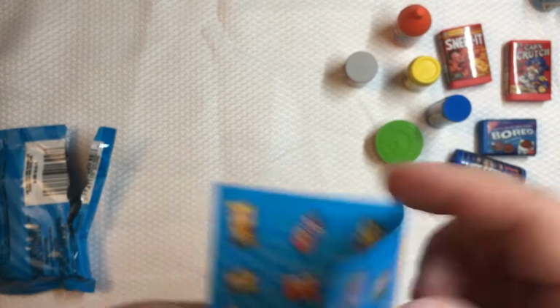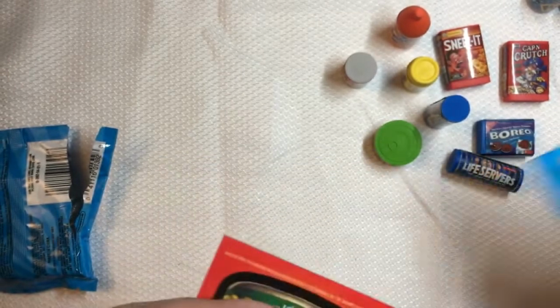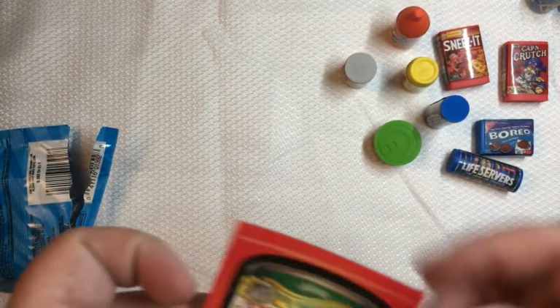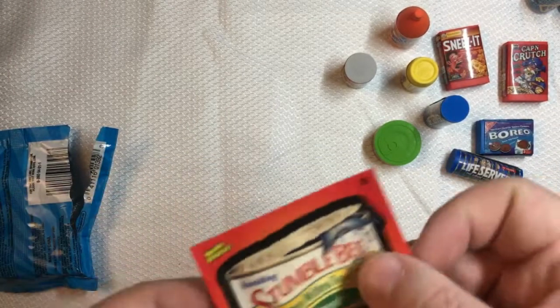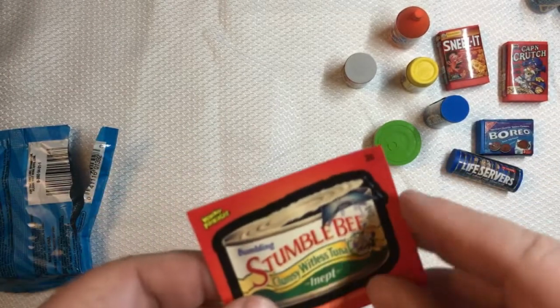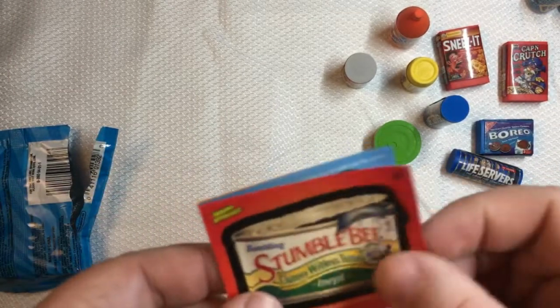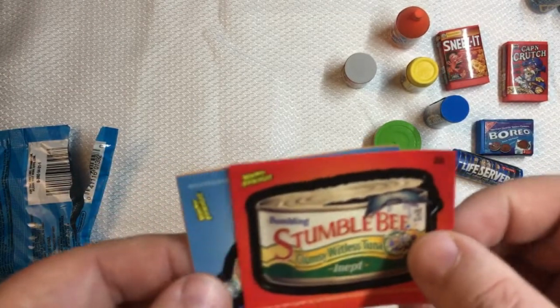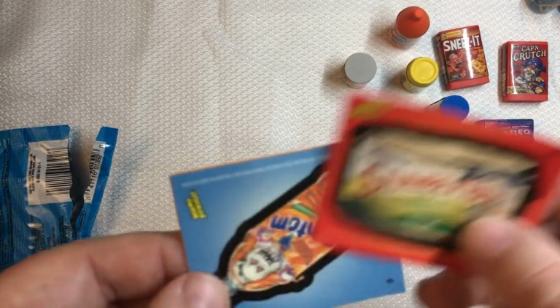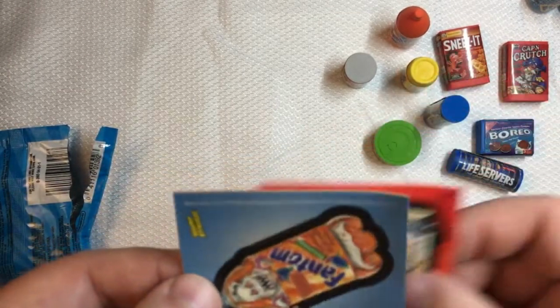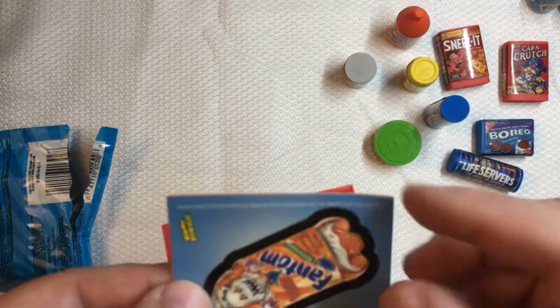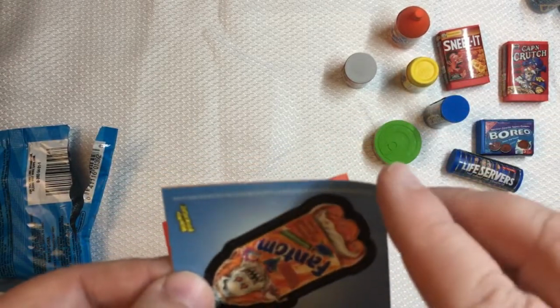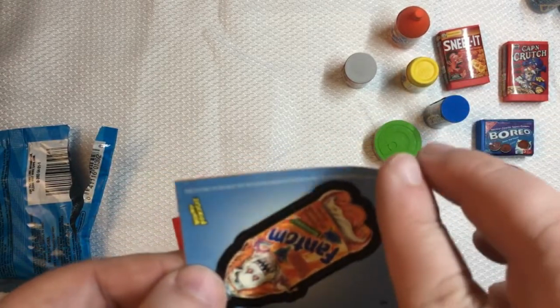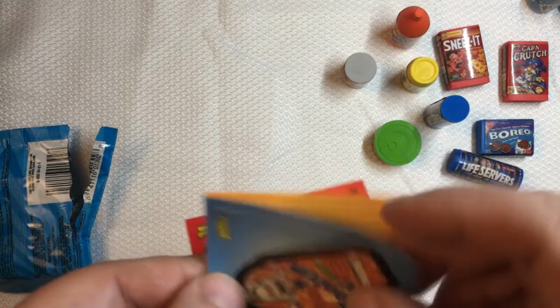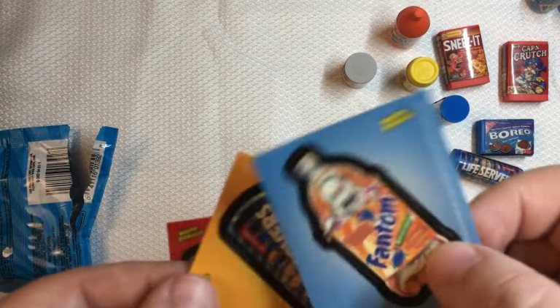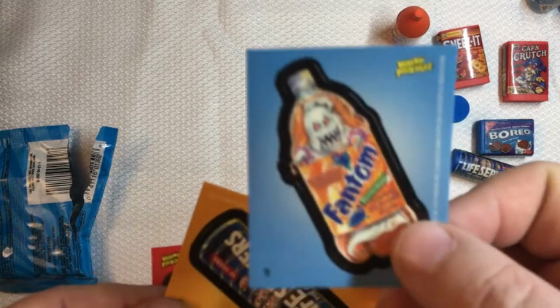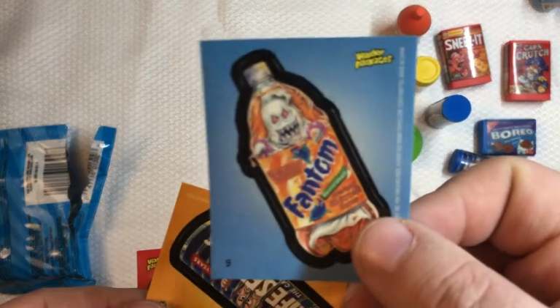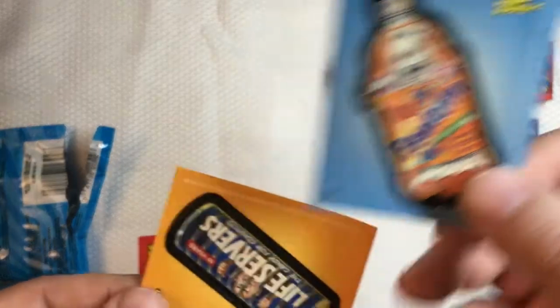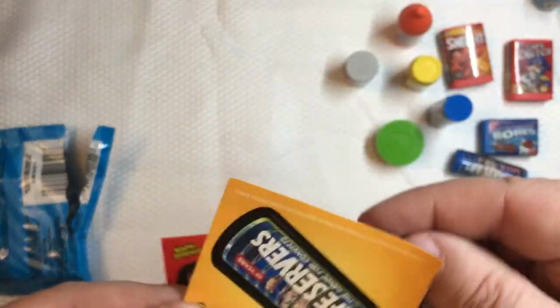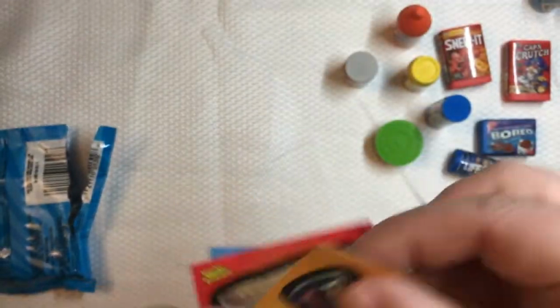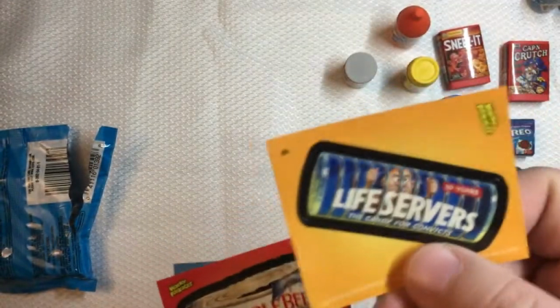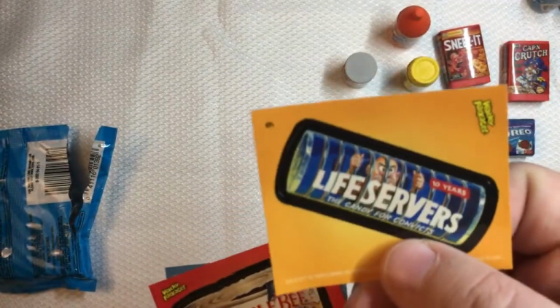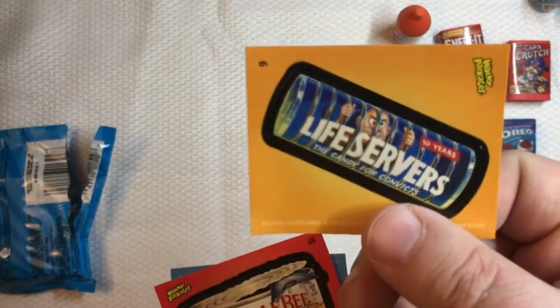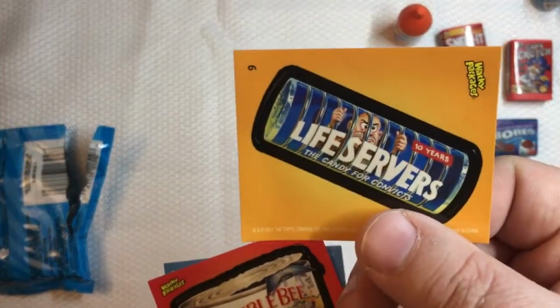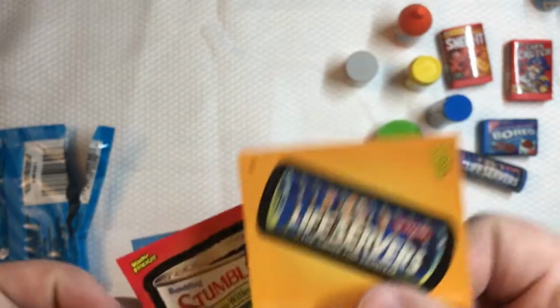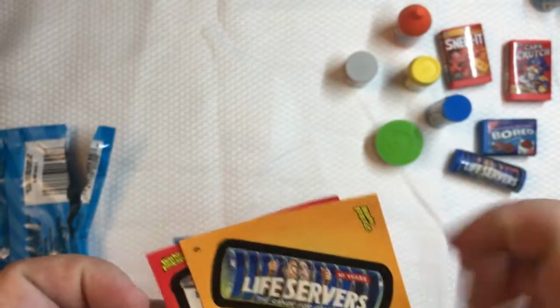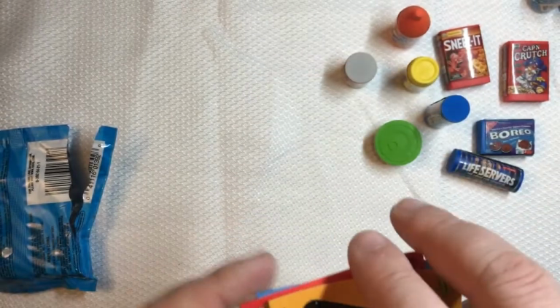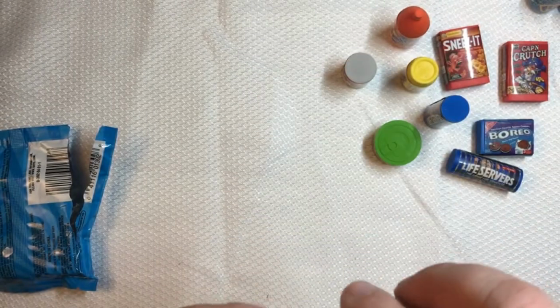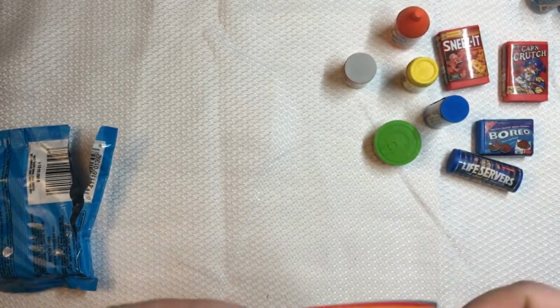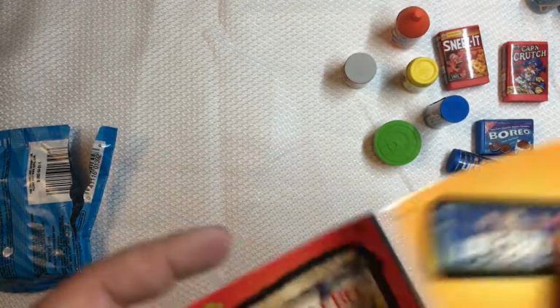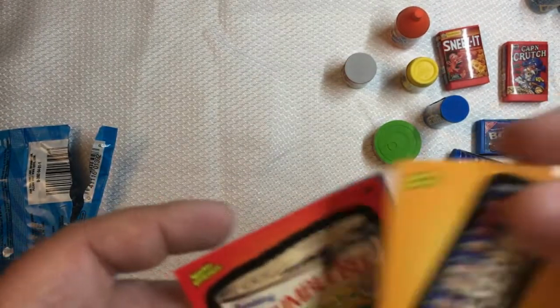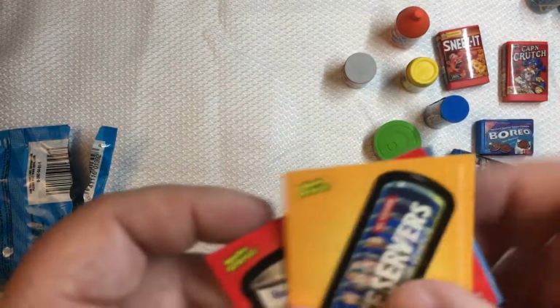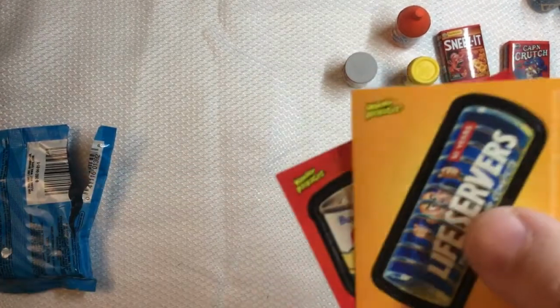Let's take a look at the stickers and checklist. We've got Stumble Bee, Phantom, and Life Servers. You'll notice that these are numbered as well.